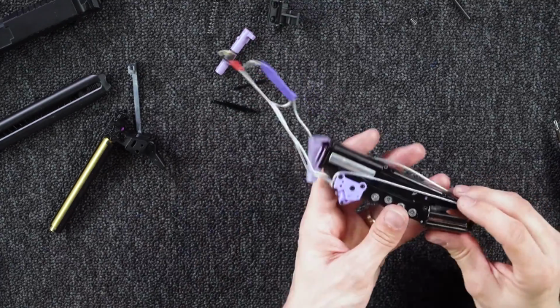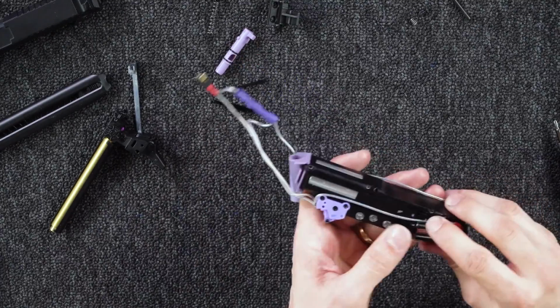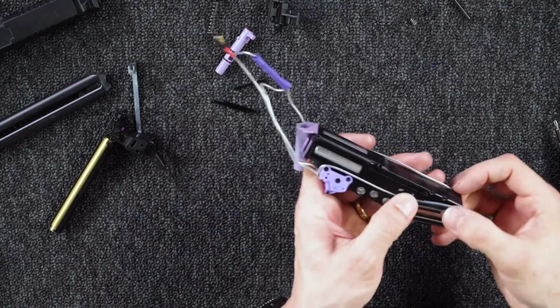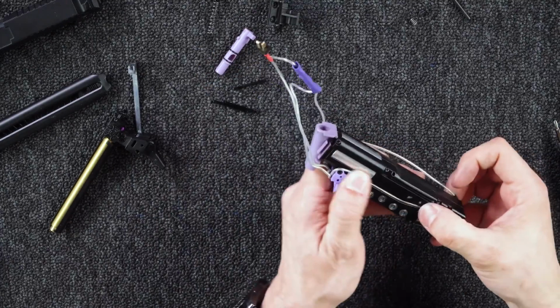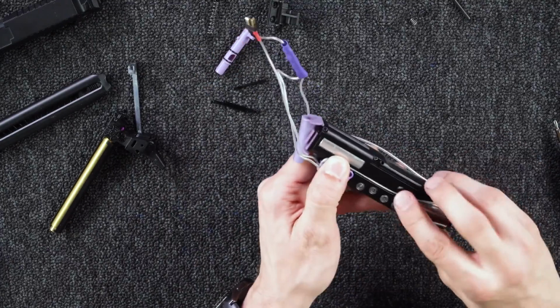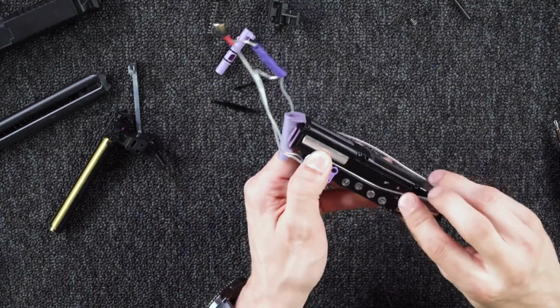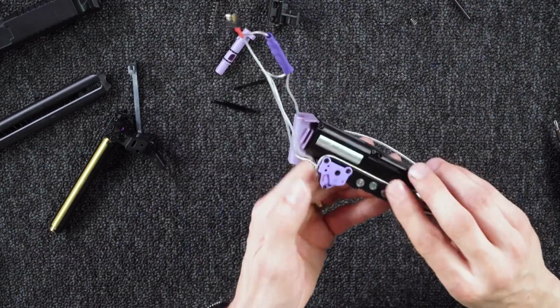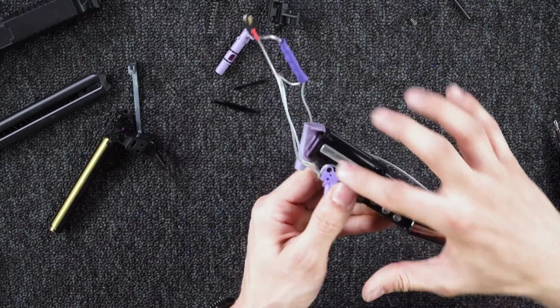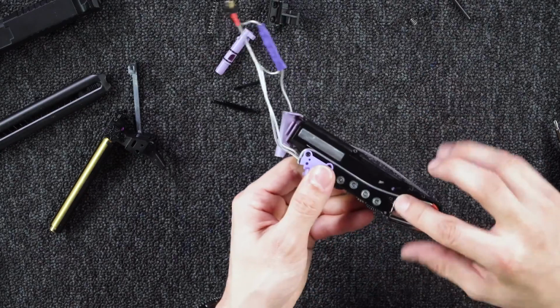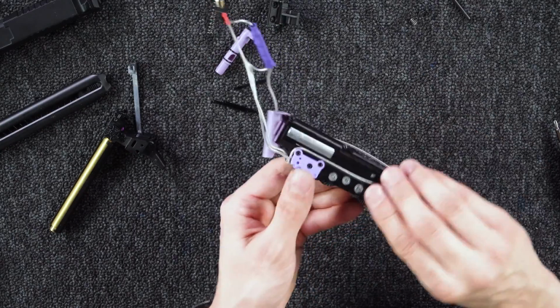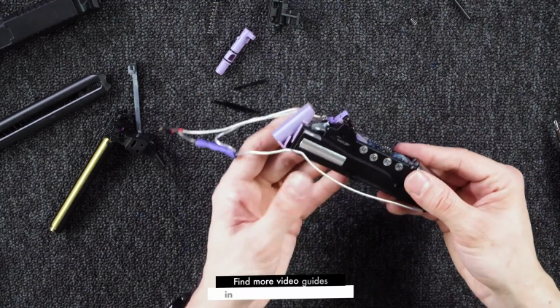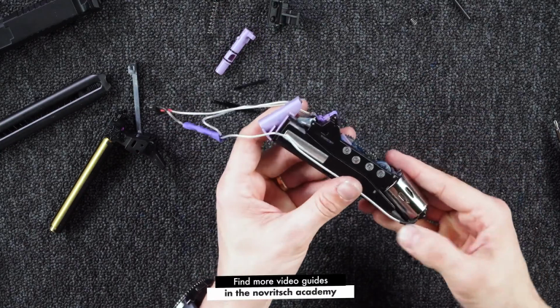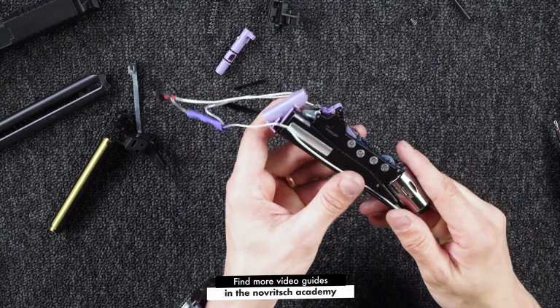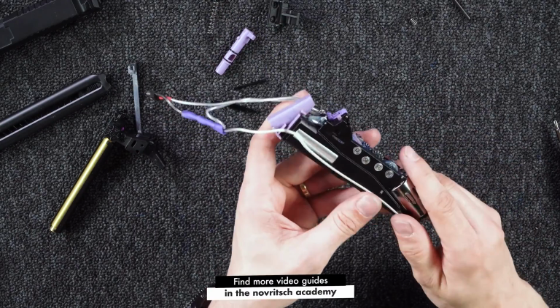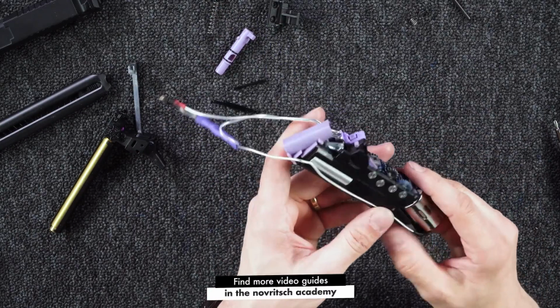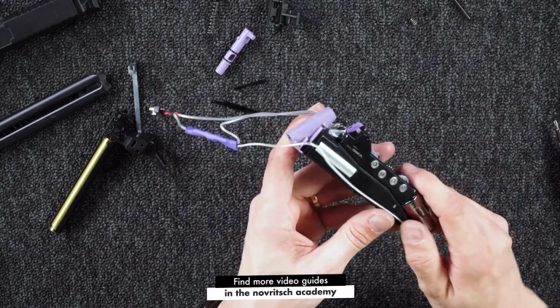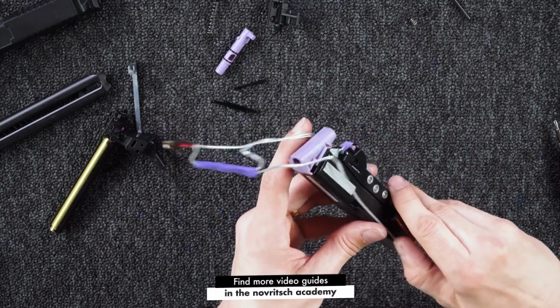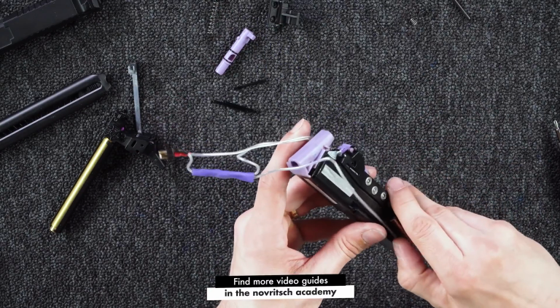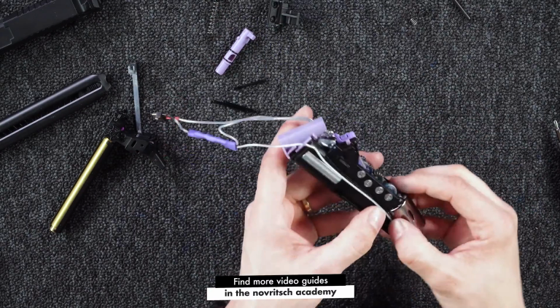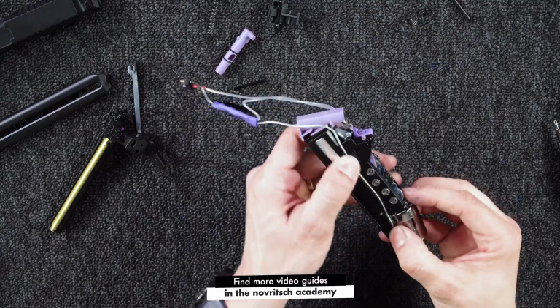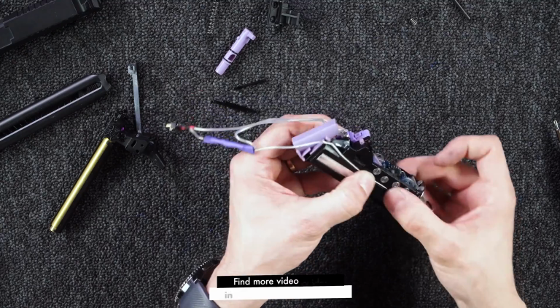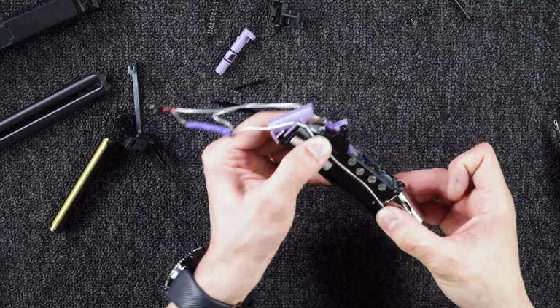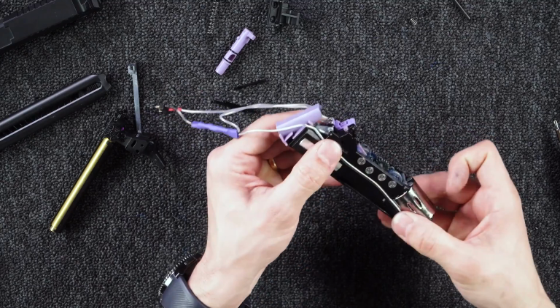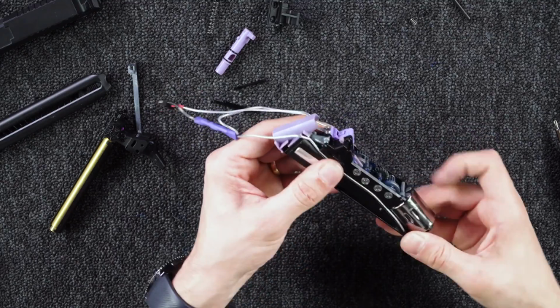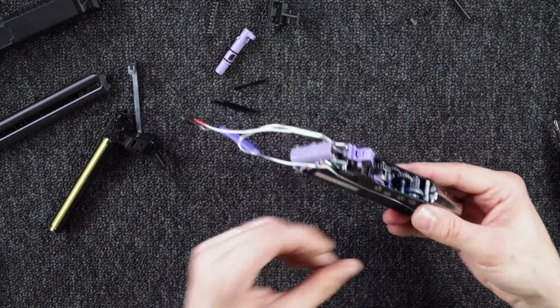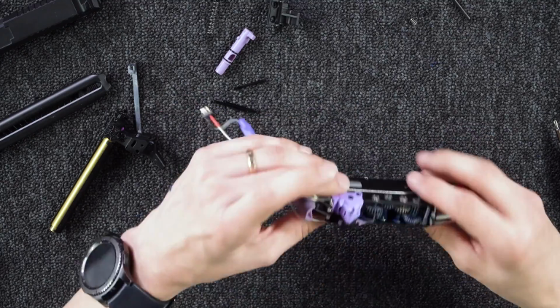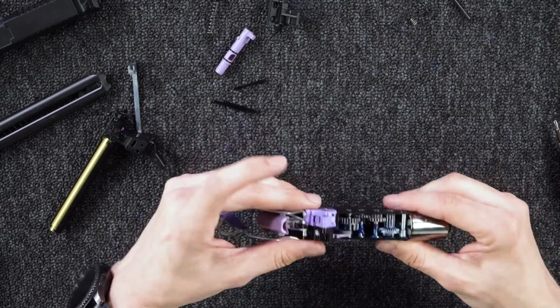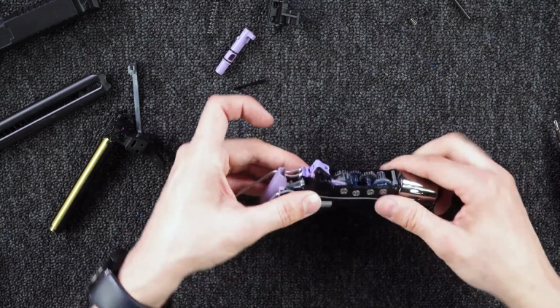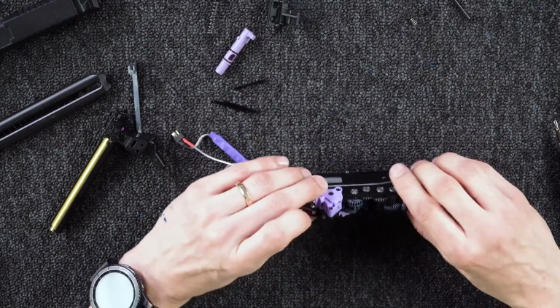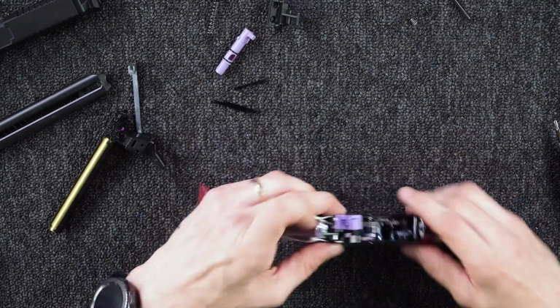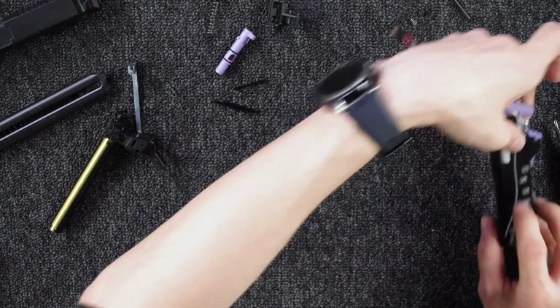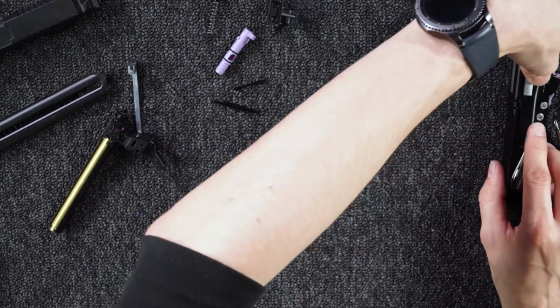Then you can just route the cables with your fingers inside the rear grooves. And then we're finished with the assembly of the gearbox.